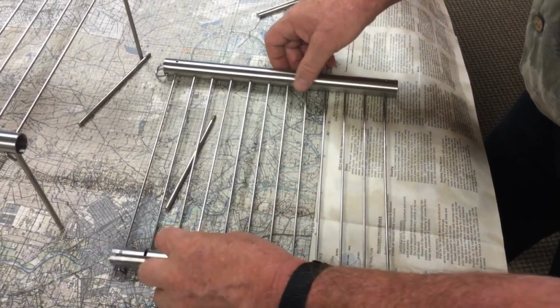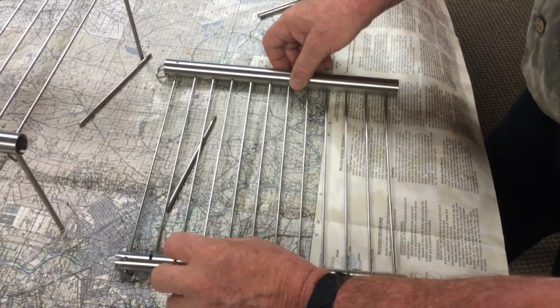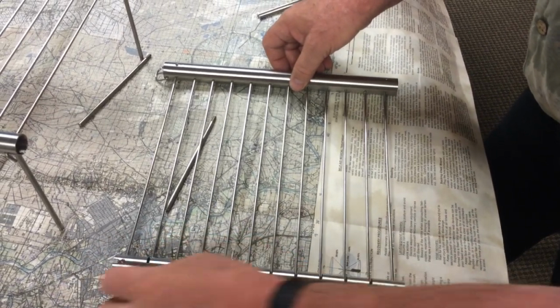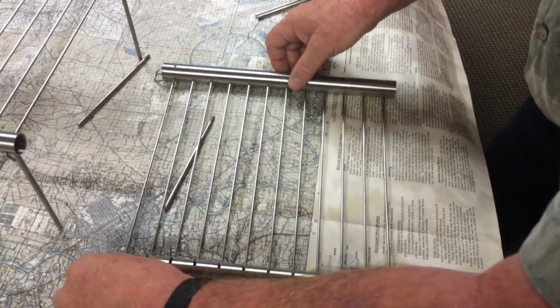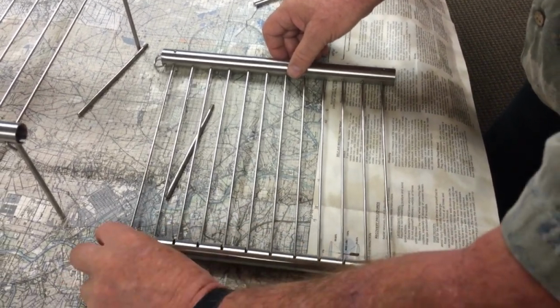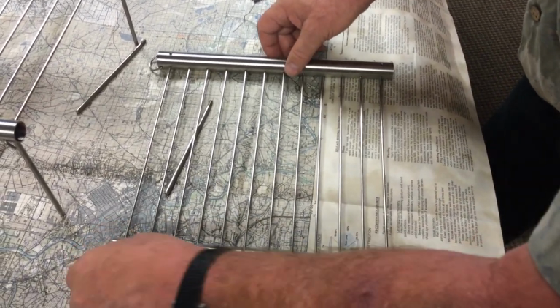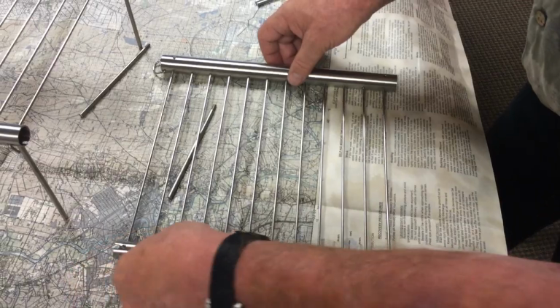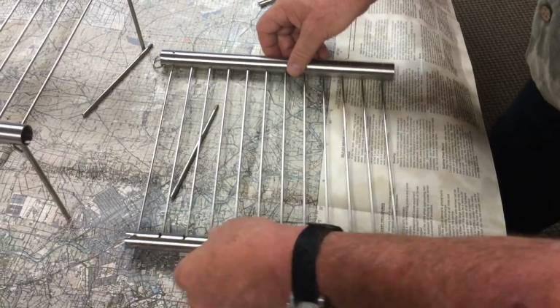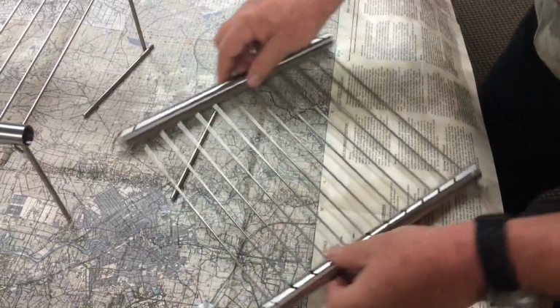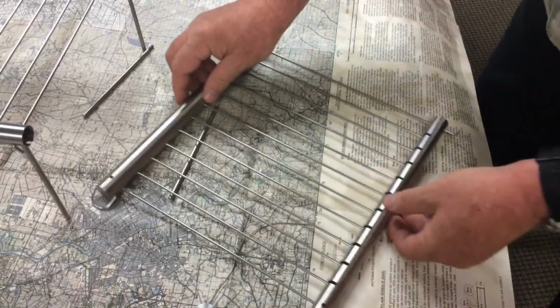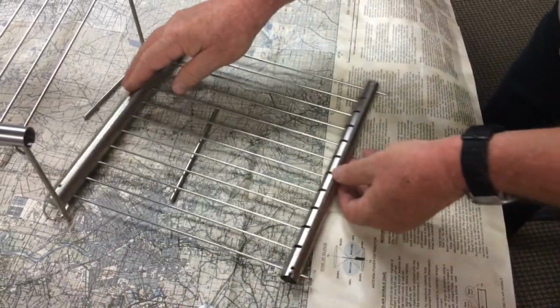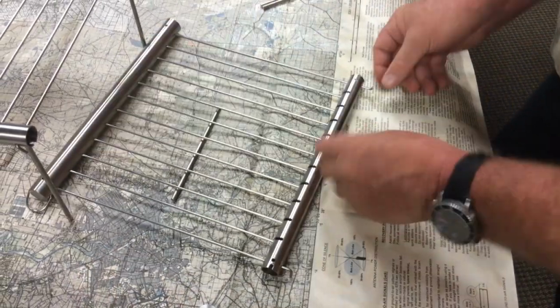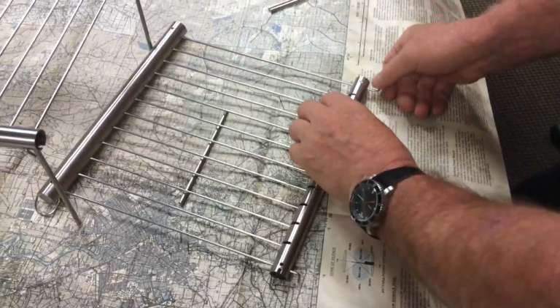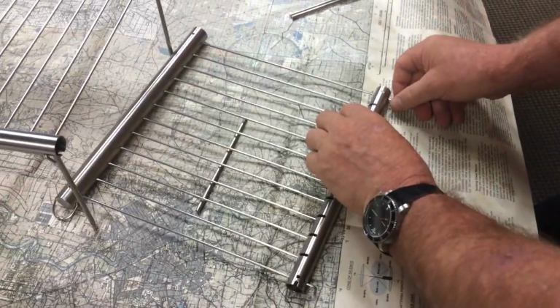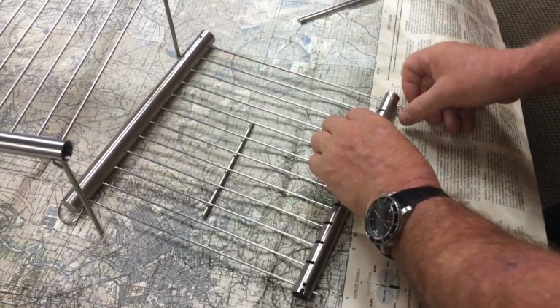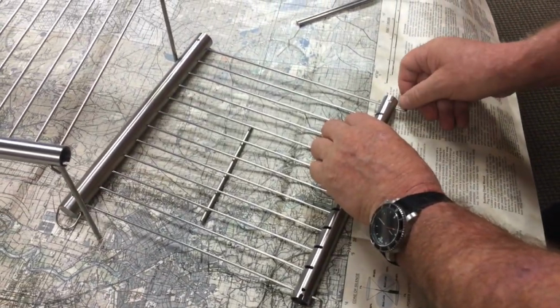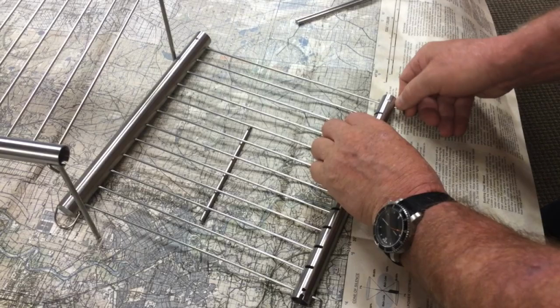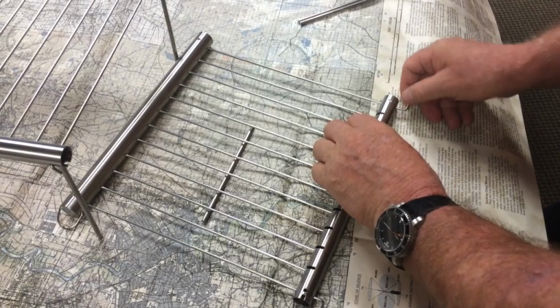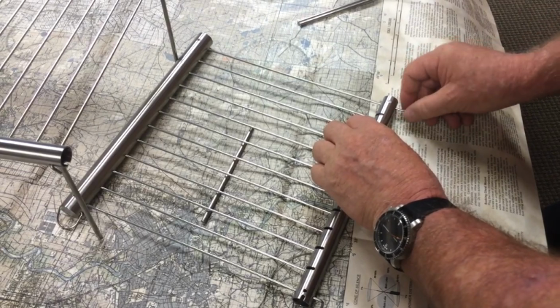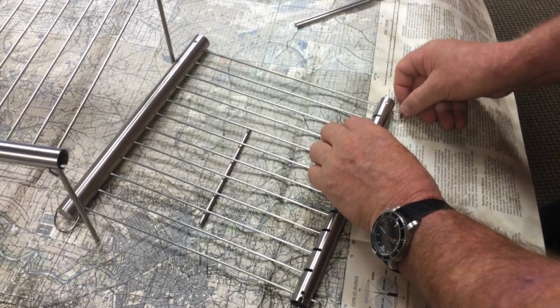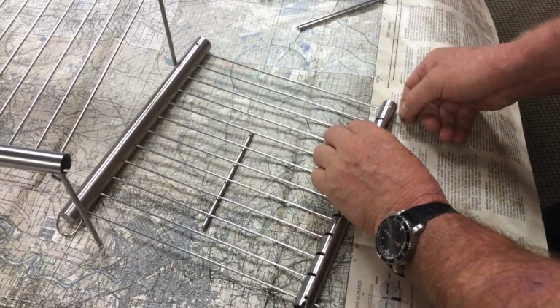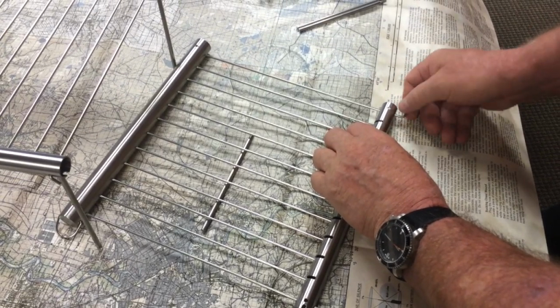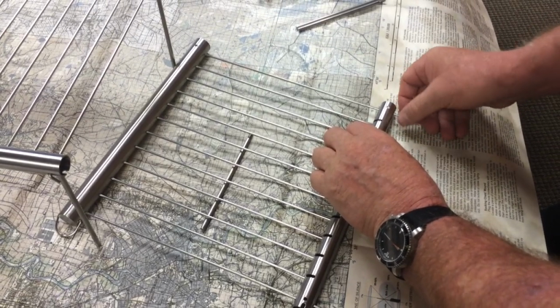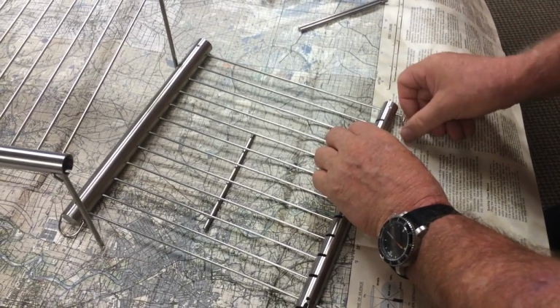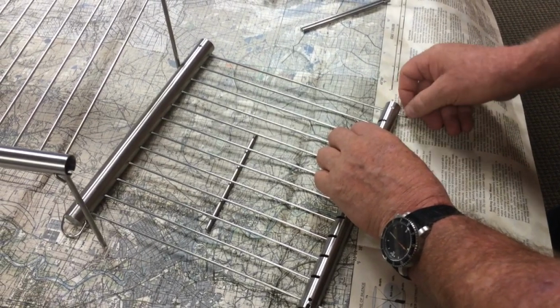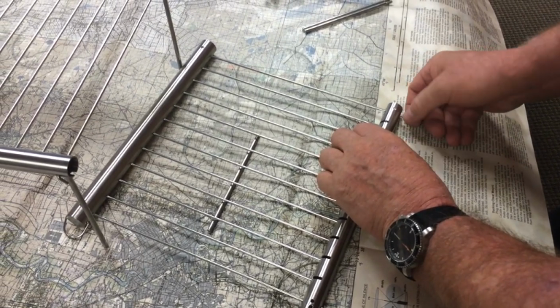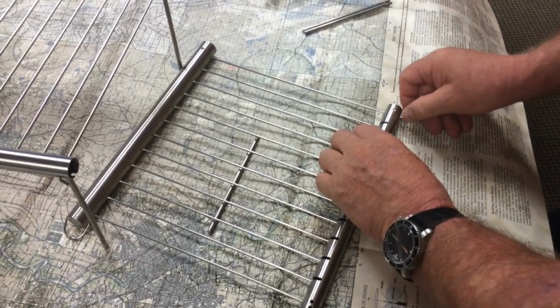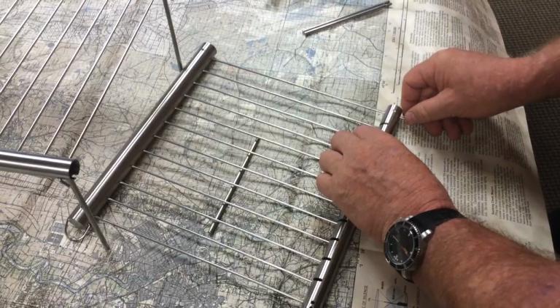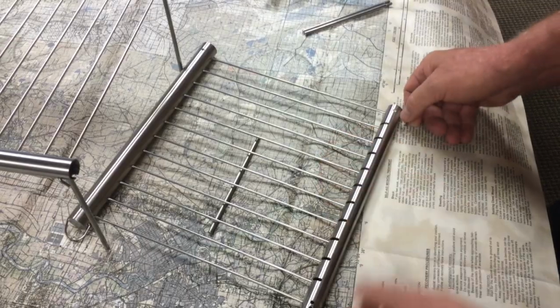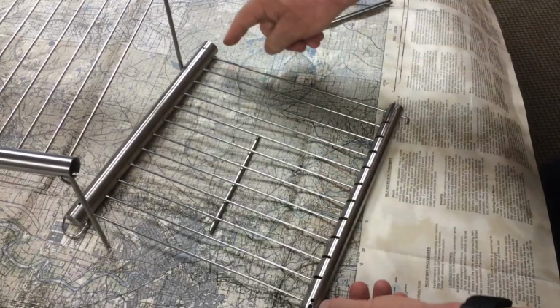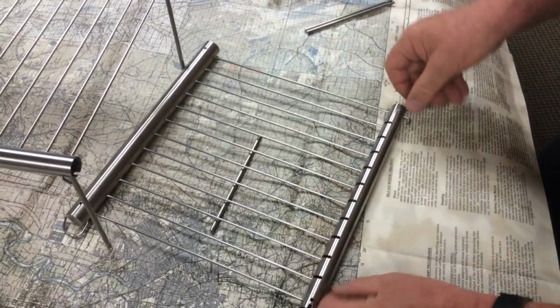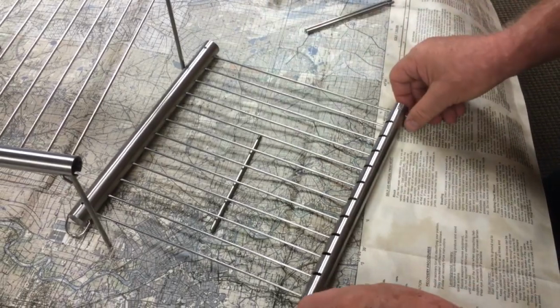That one fell out accidentally — that's not good. There we go. Now I tighten it up. So I'm just going to these little L-hooks, and we're just going to tighten those up. They're threading in on the other end.